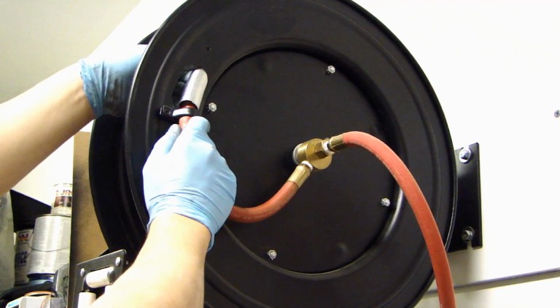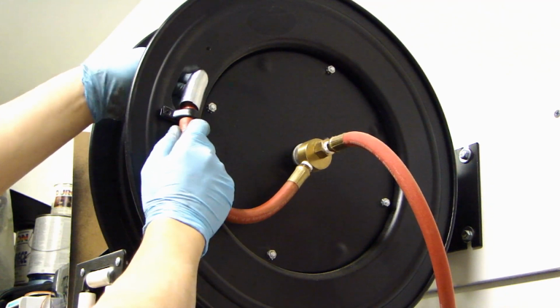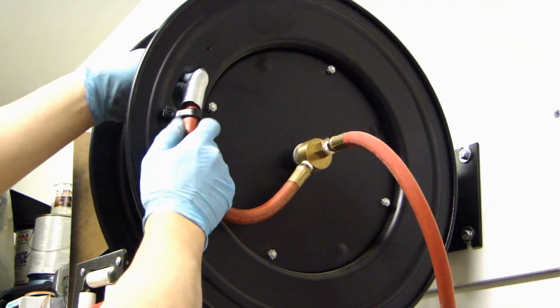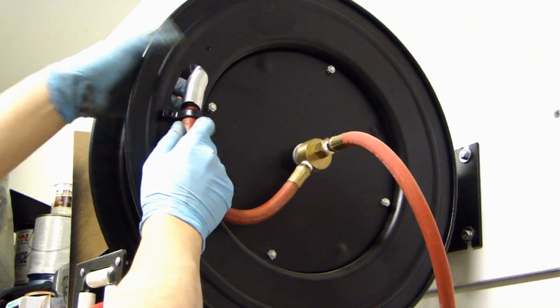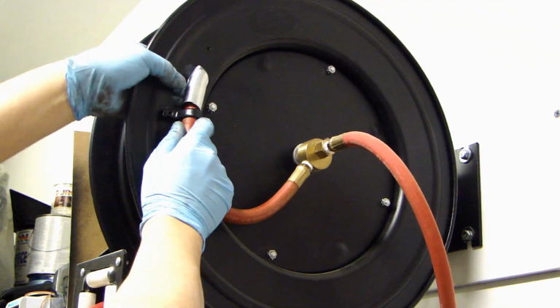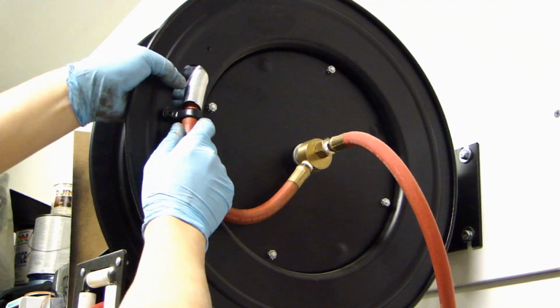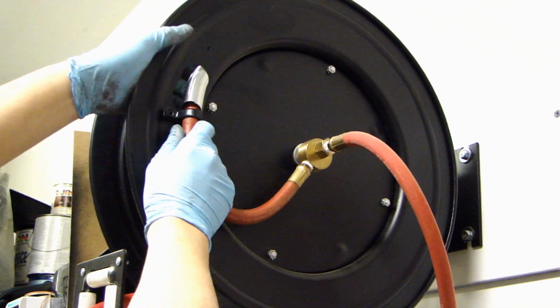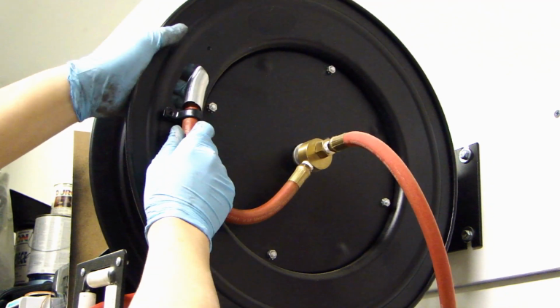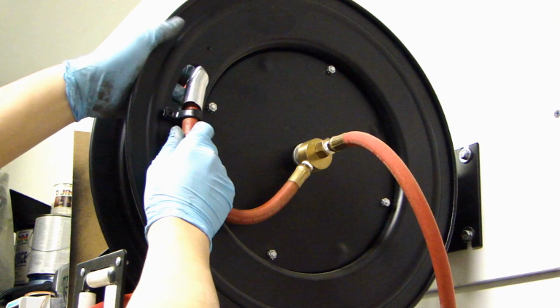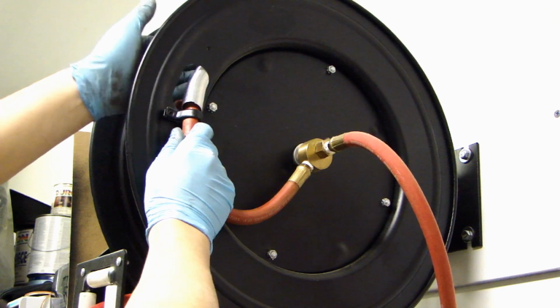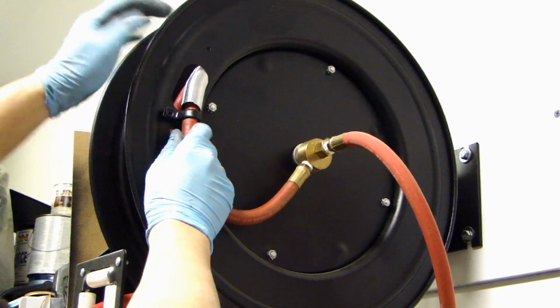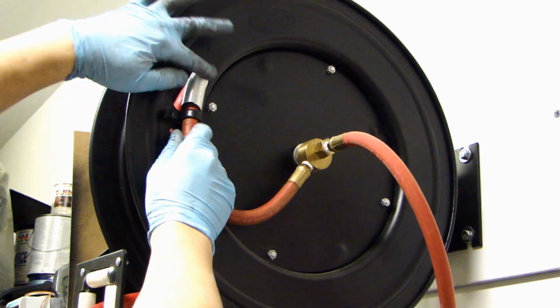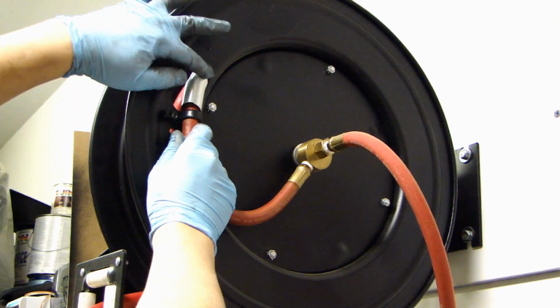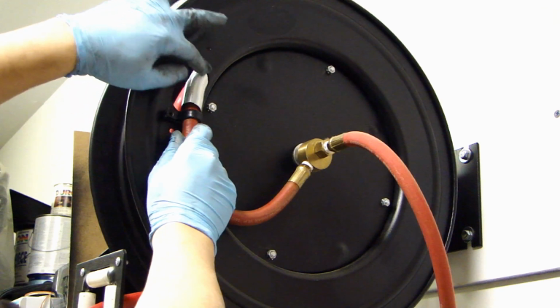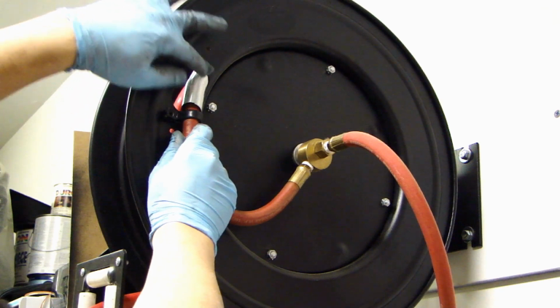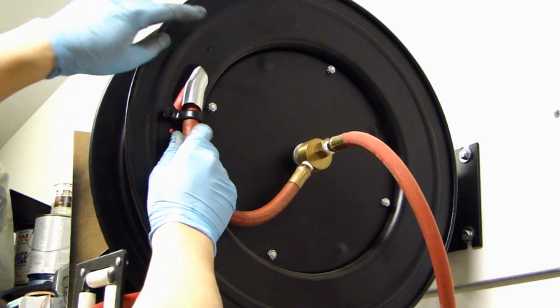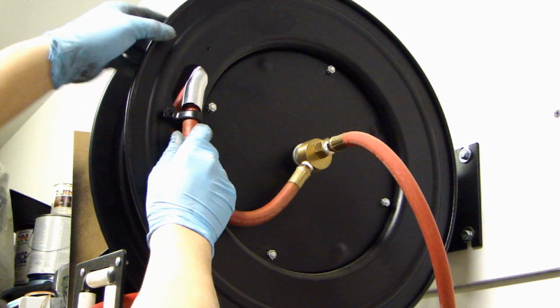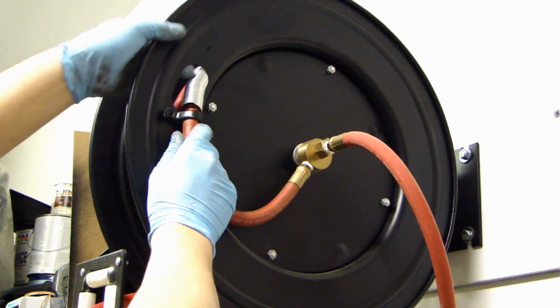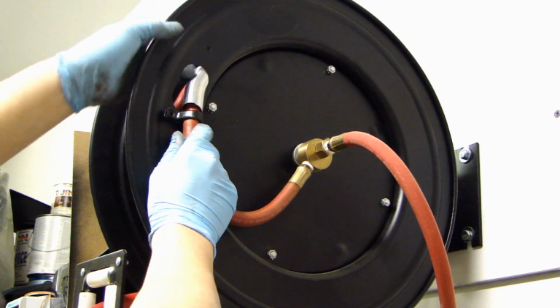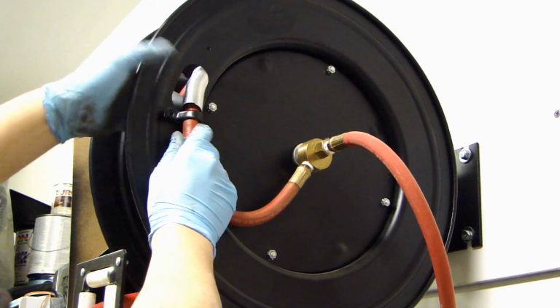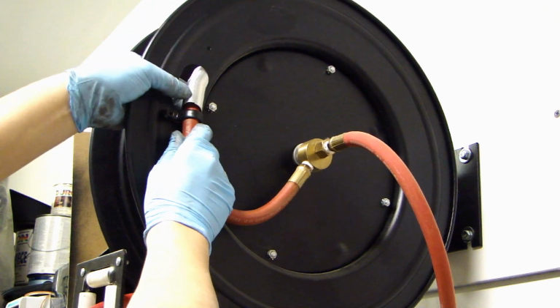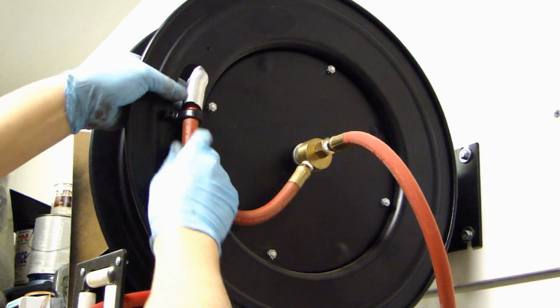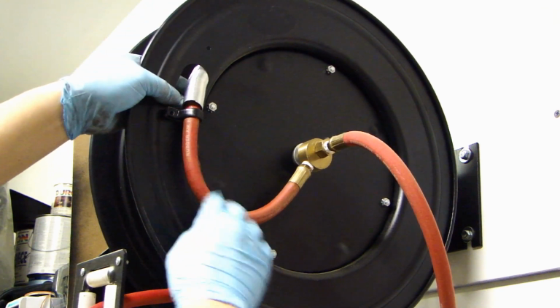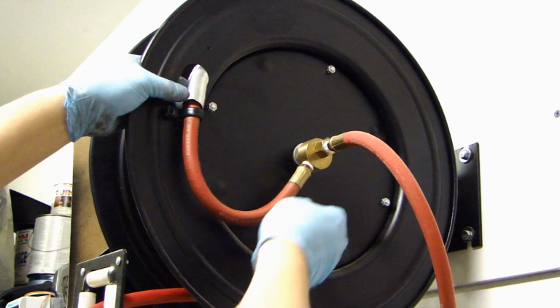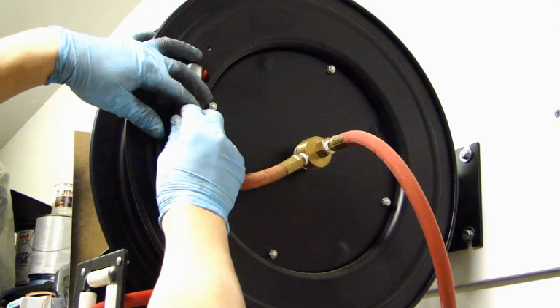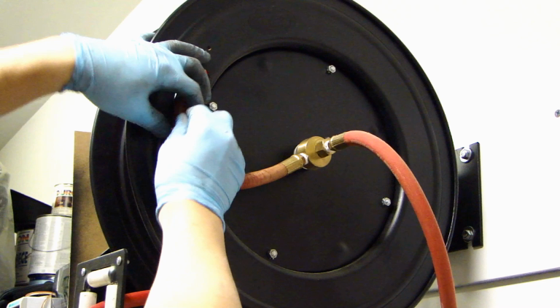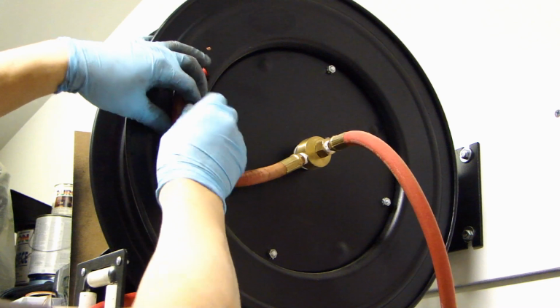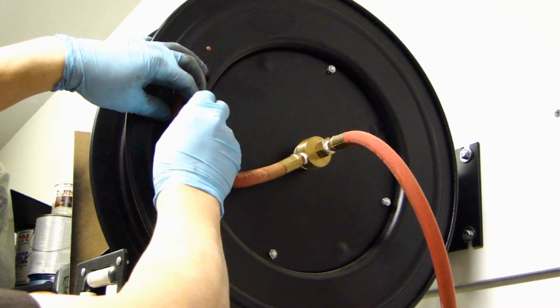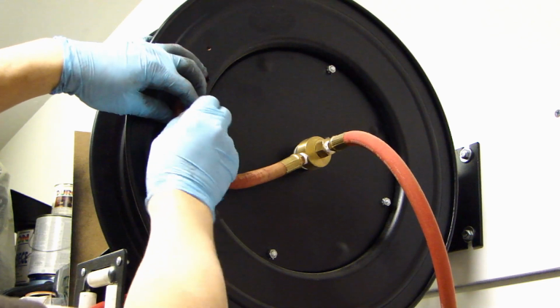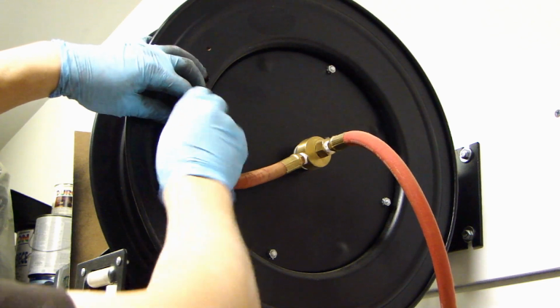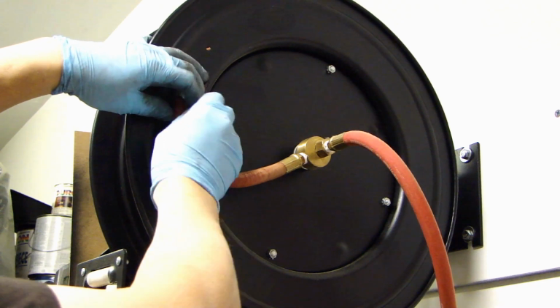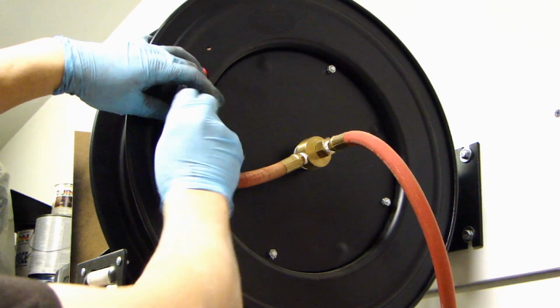This spring is basically to protect the hose from the edge of this hole here. Let's remove the clamp.